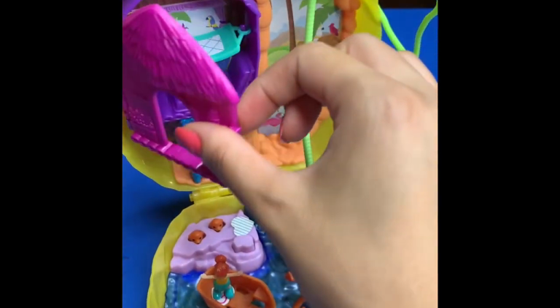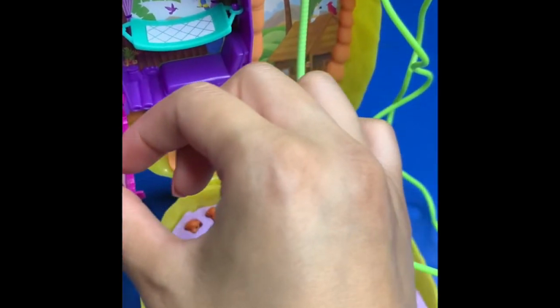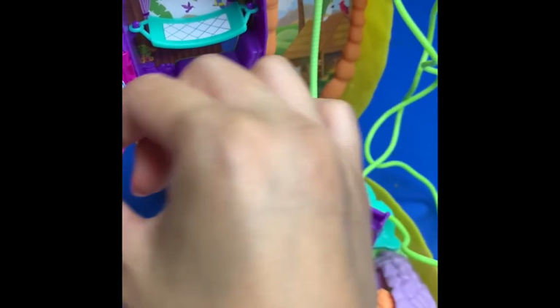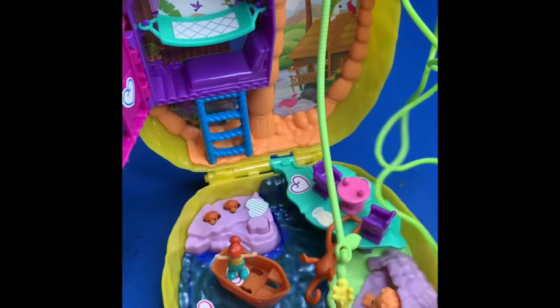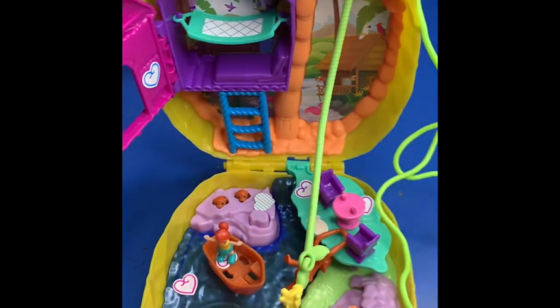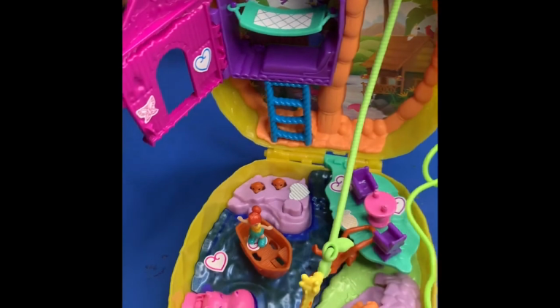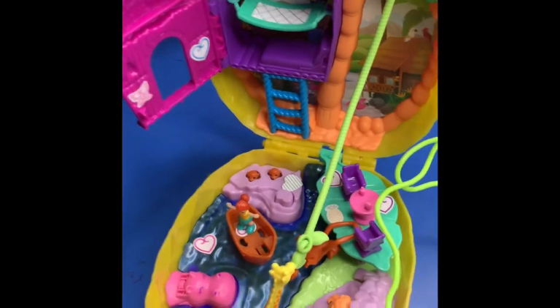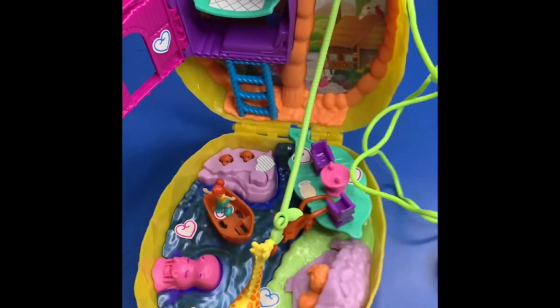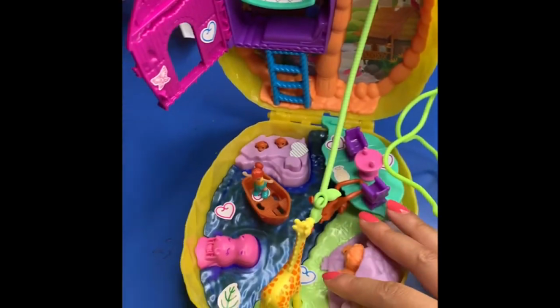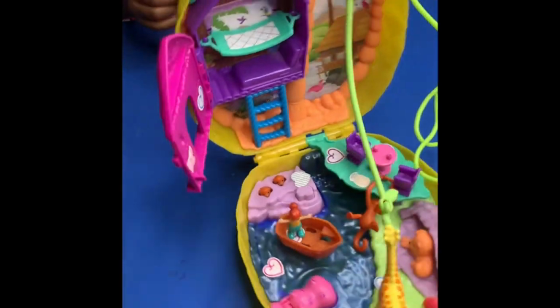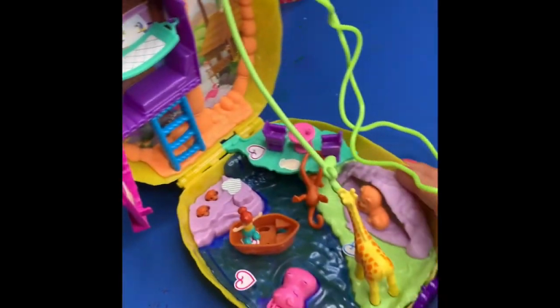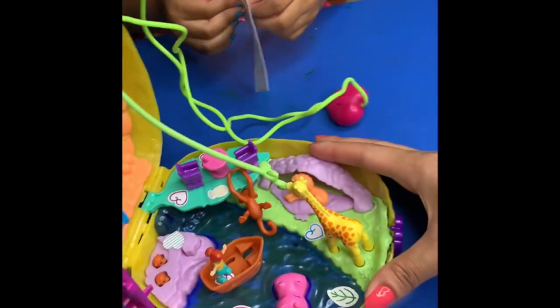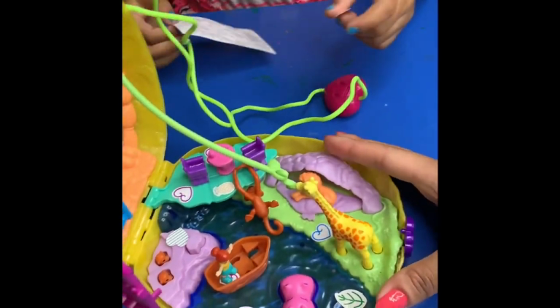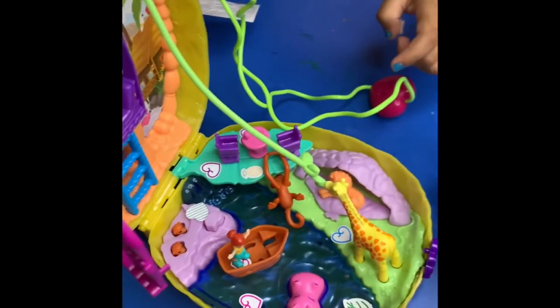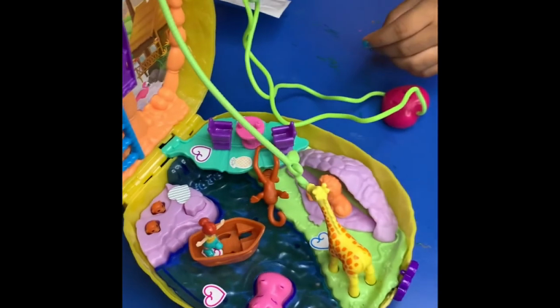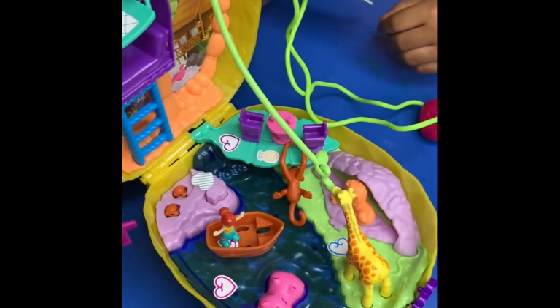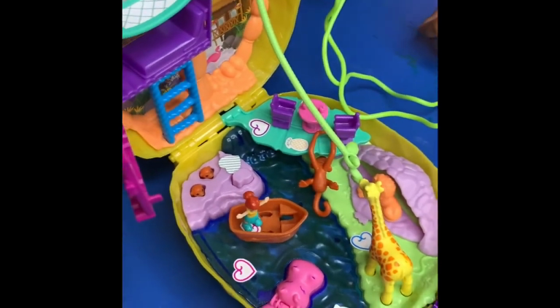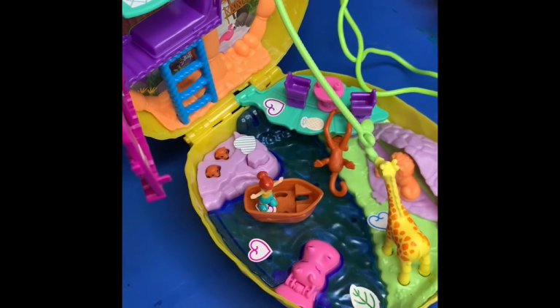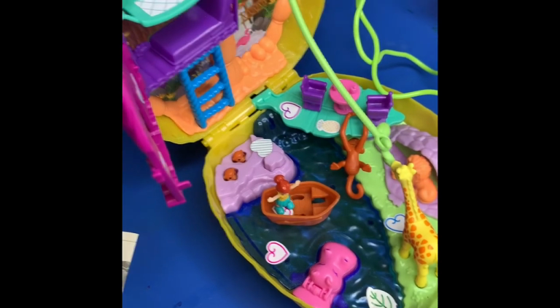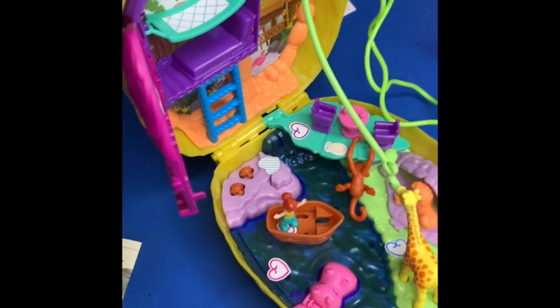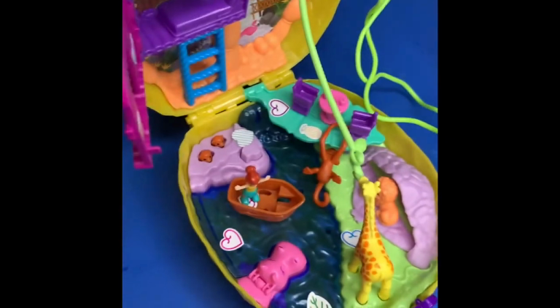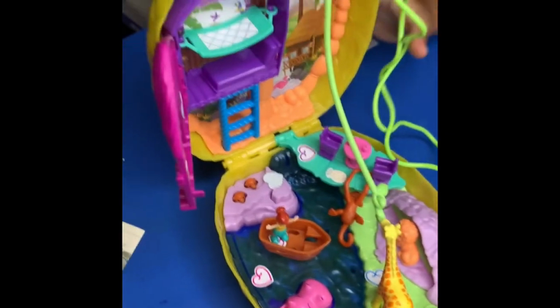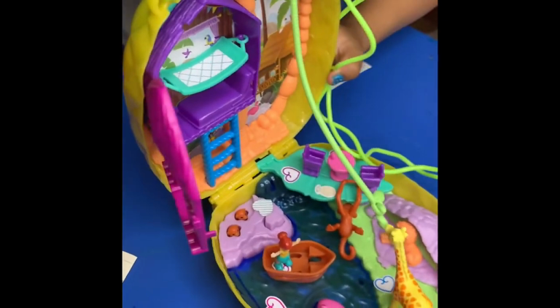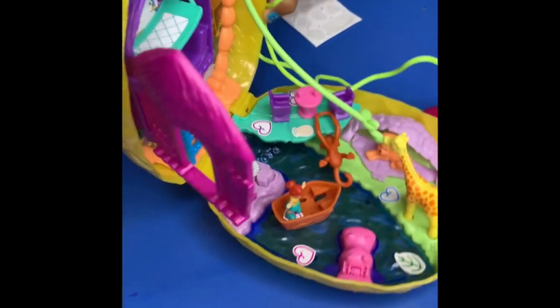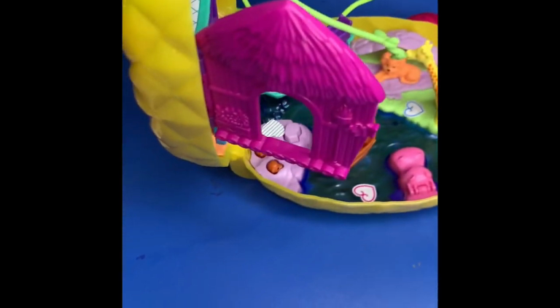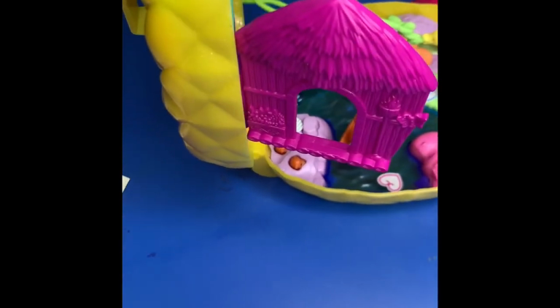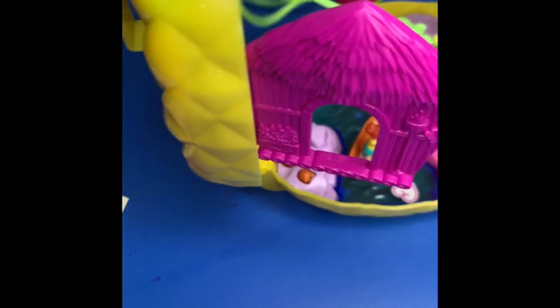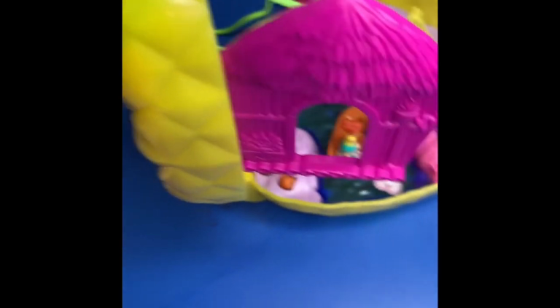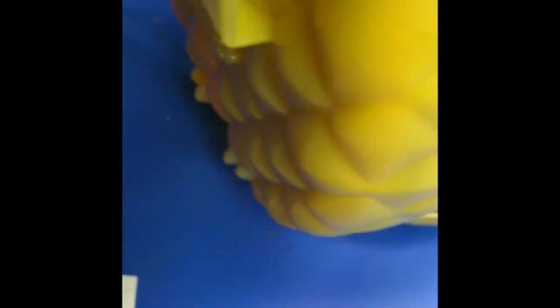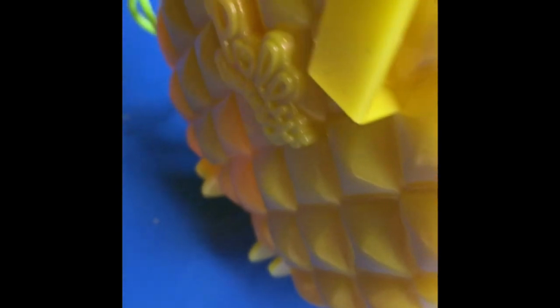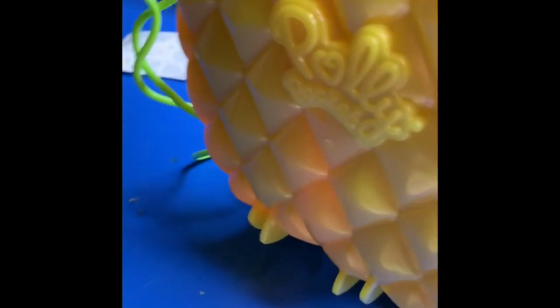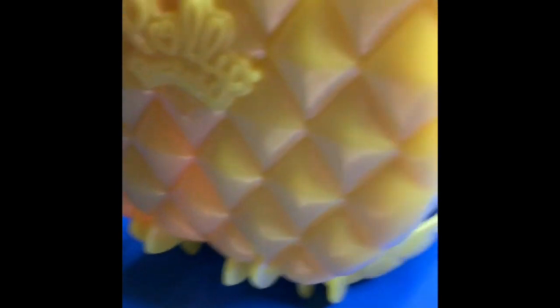The stickers are placed so the Polly characters don't fall over. Sofia, what's your favorite part of this Polly Pocket play set? The giraffe and the monkey! Guys, what's your favorite part? Let us know below, and thank you for watching our video!